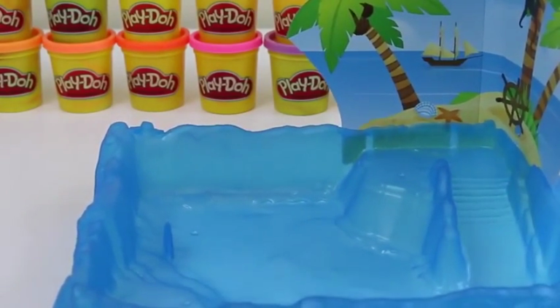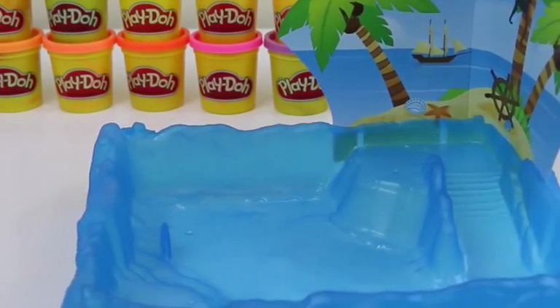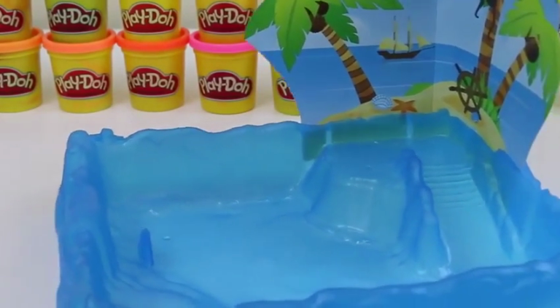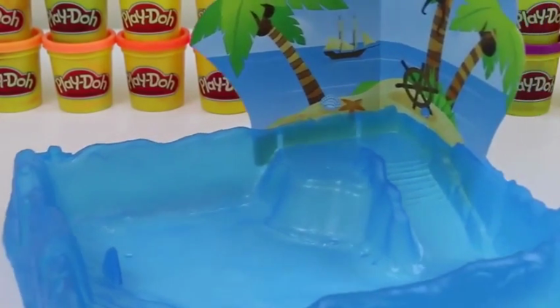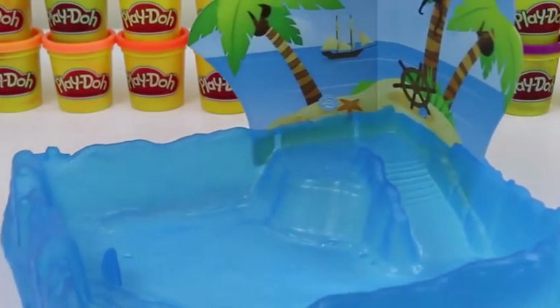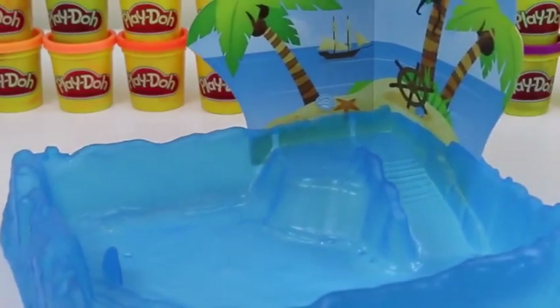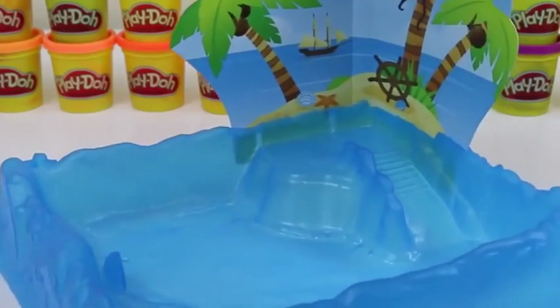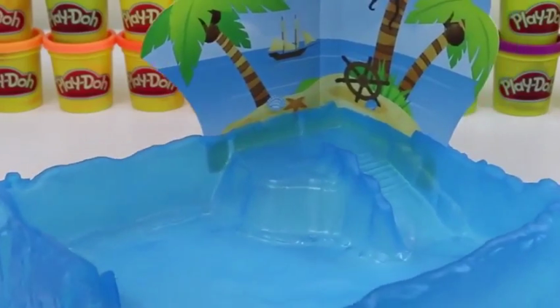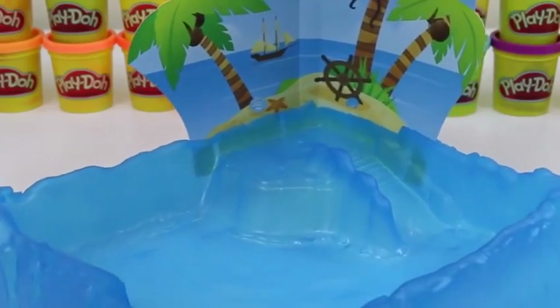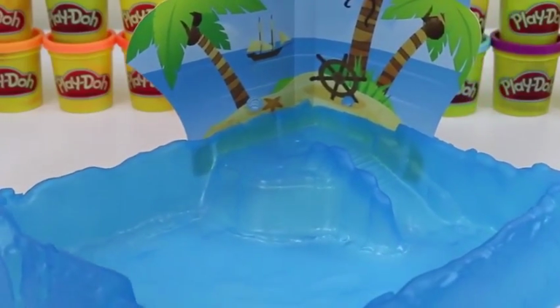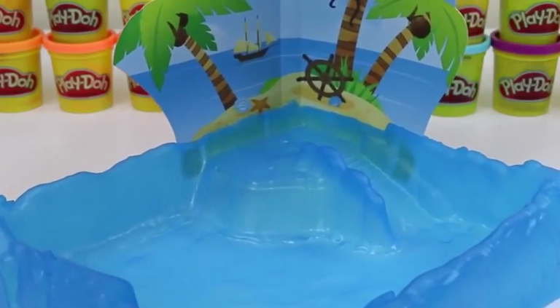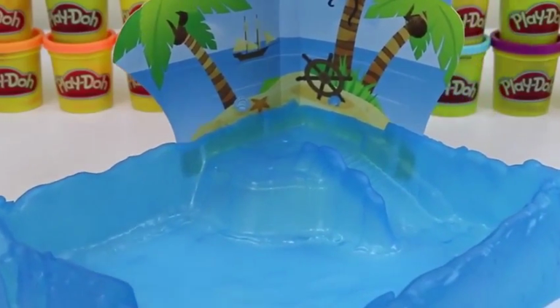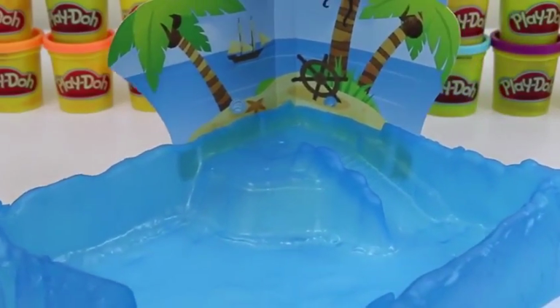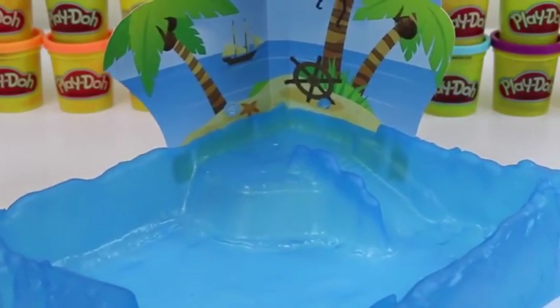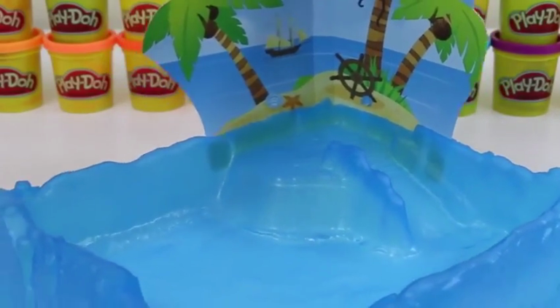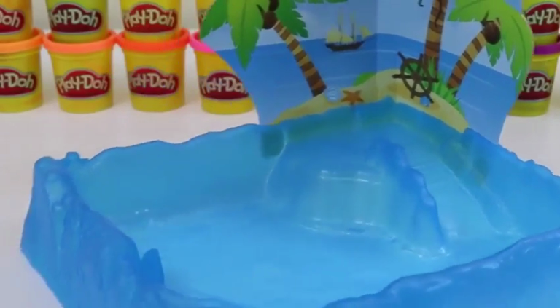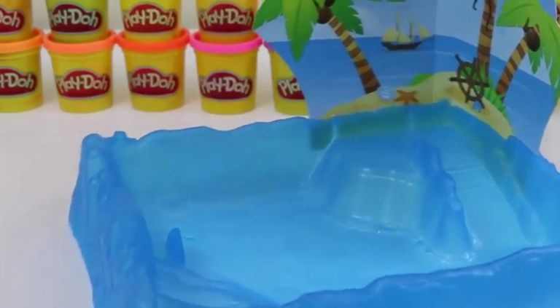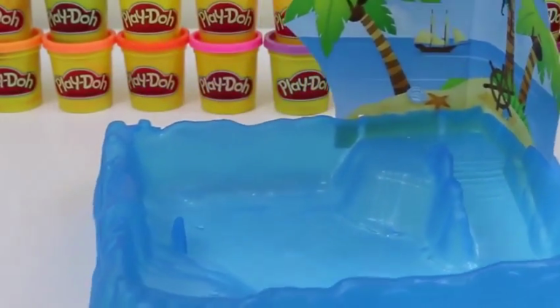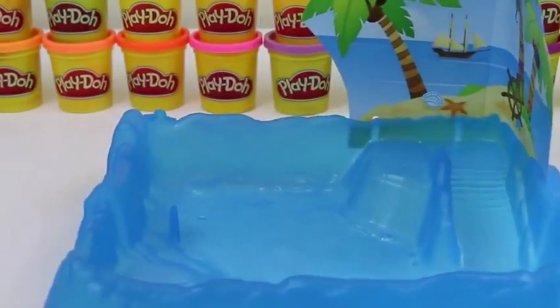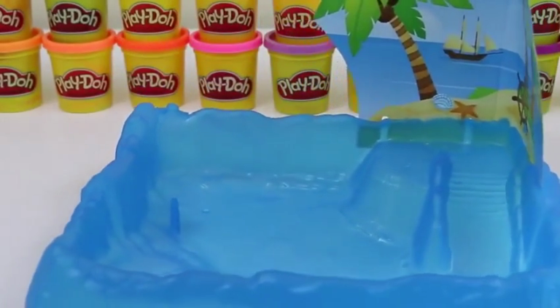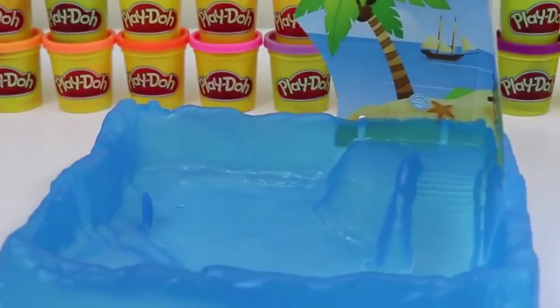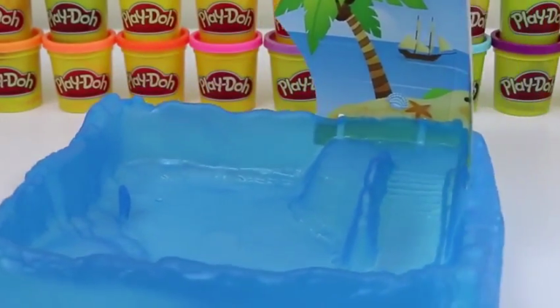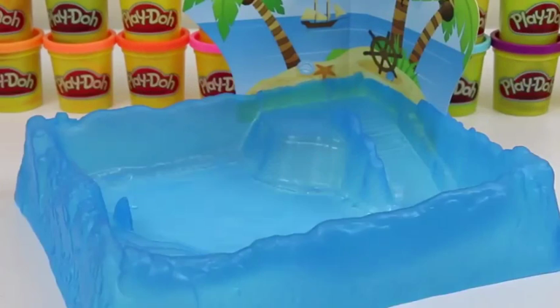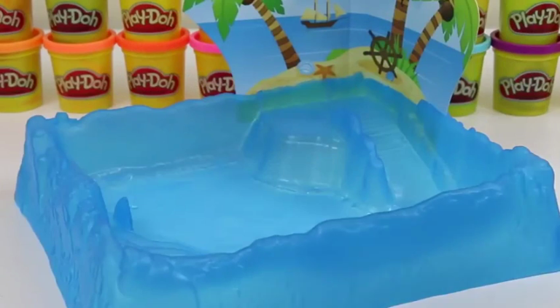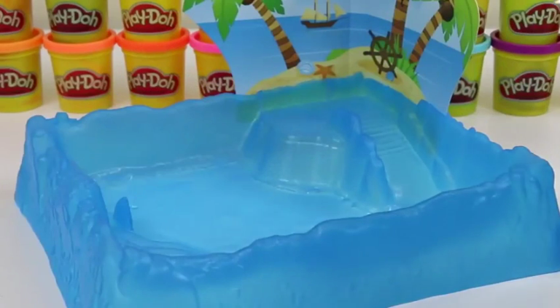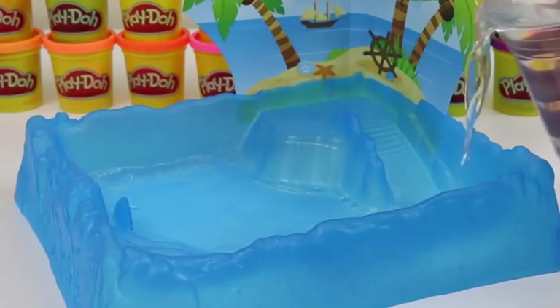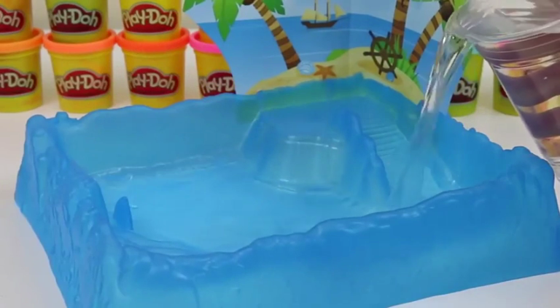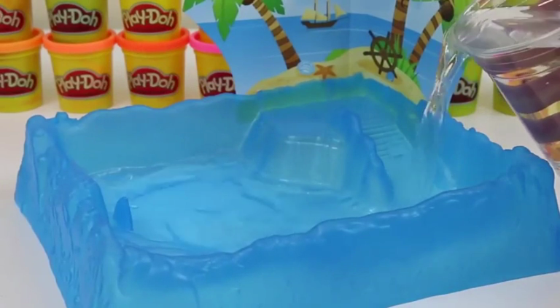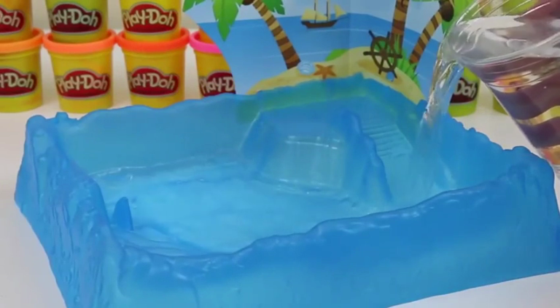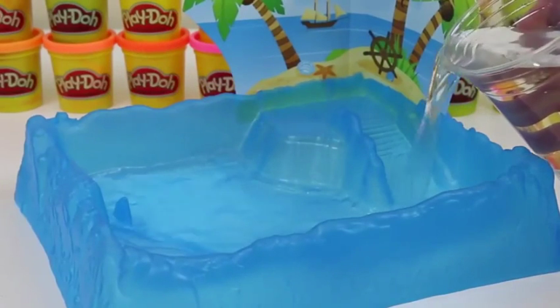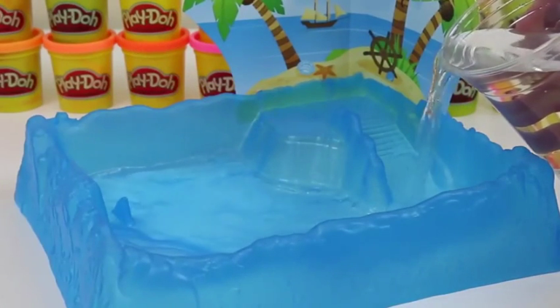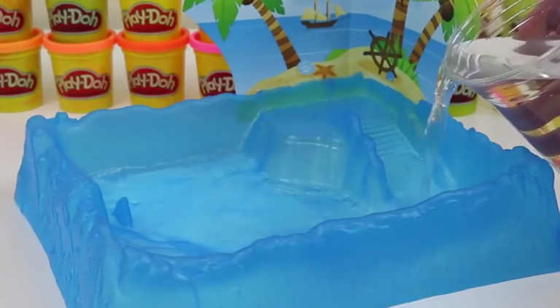I don't know why, but I feel like you would see something like this at SeaWorld. Can't forget the water — that's important.